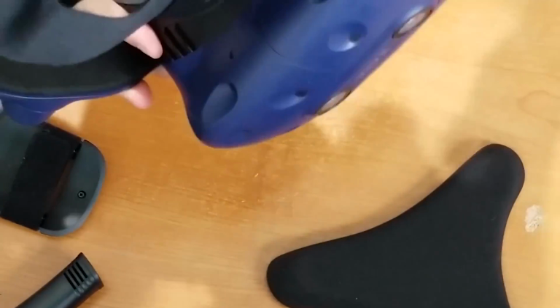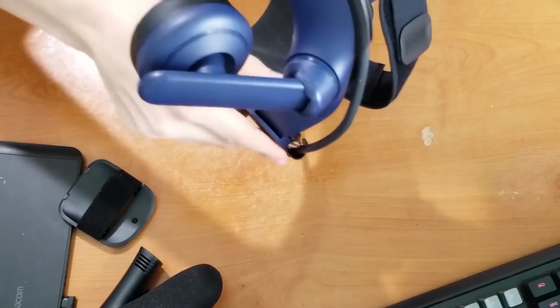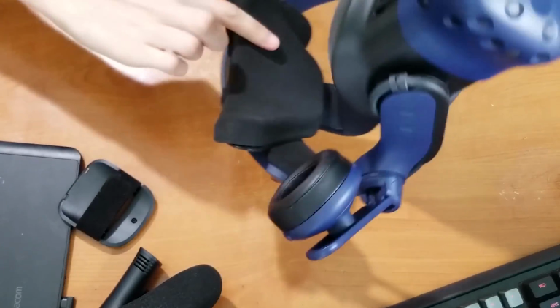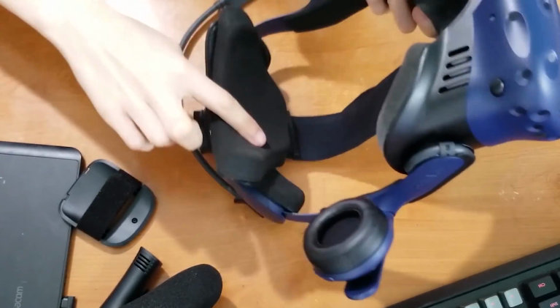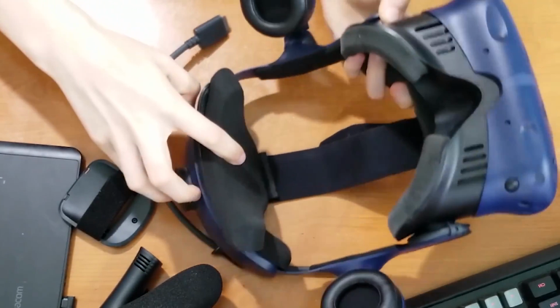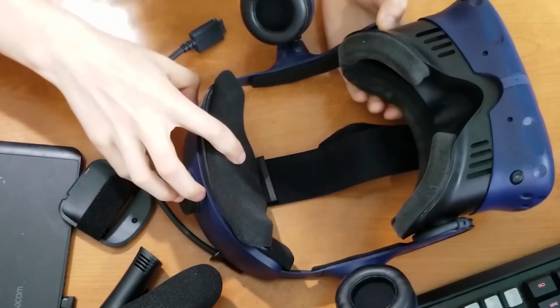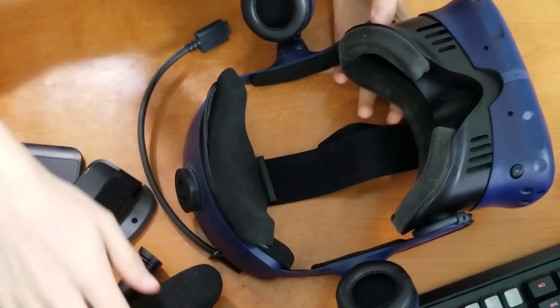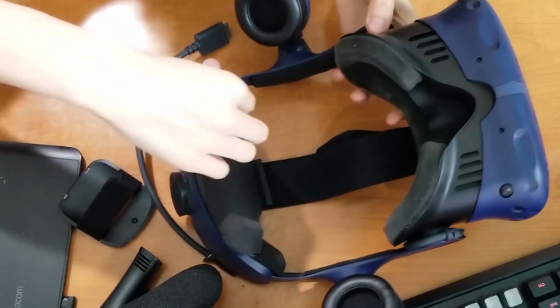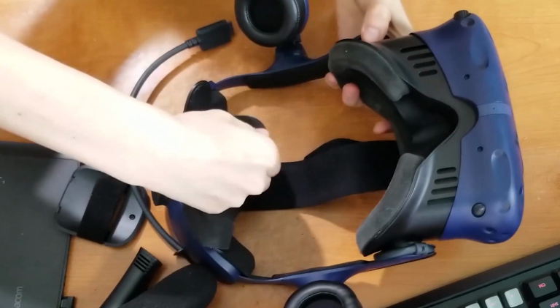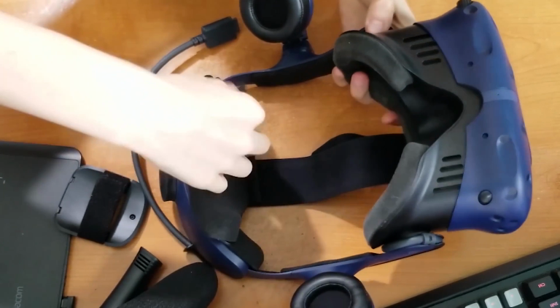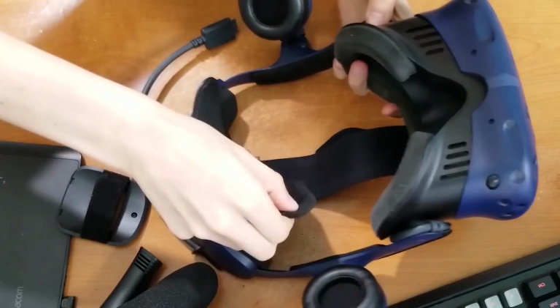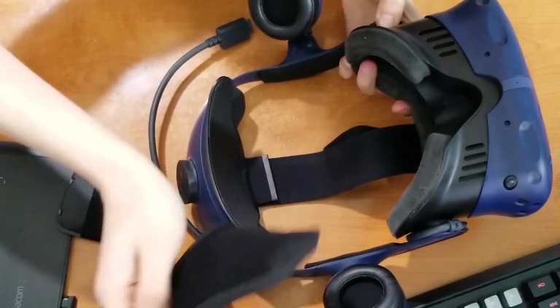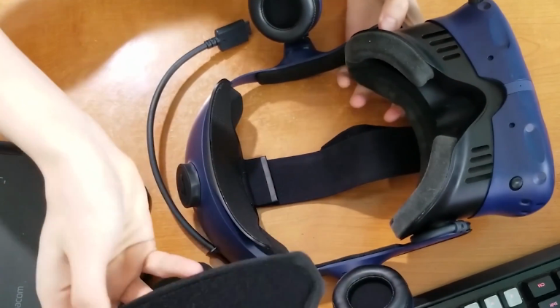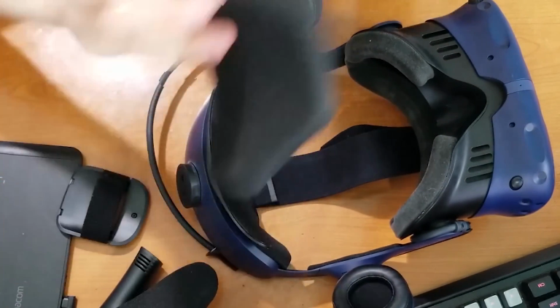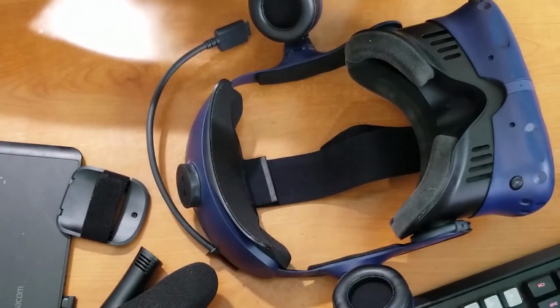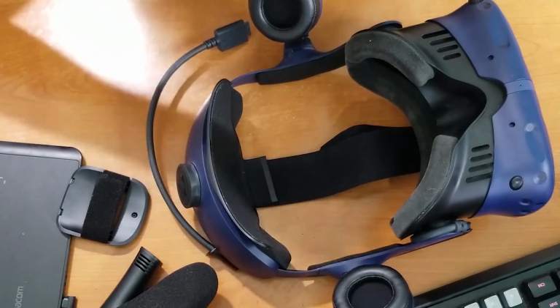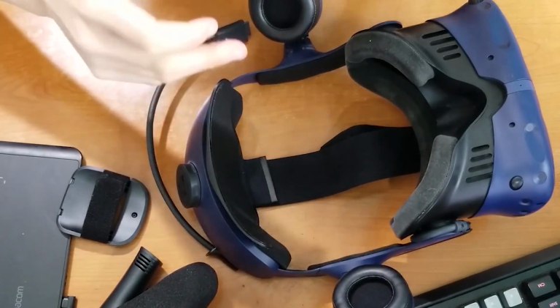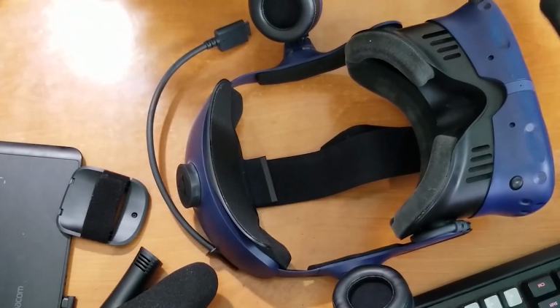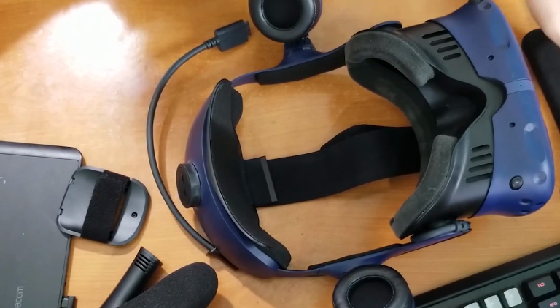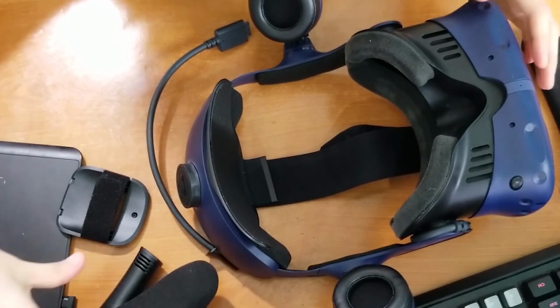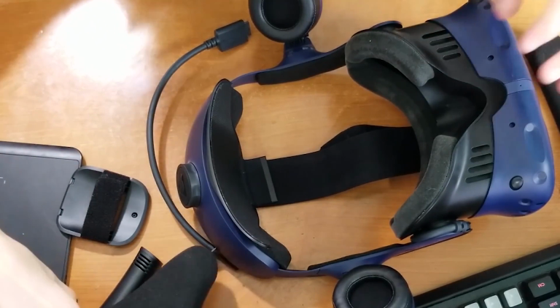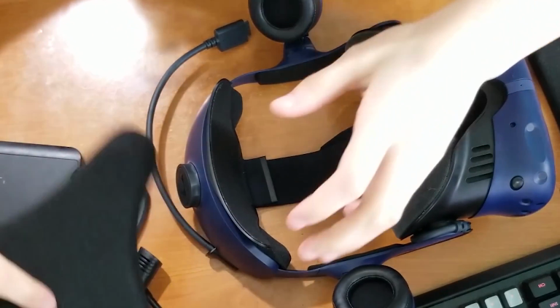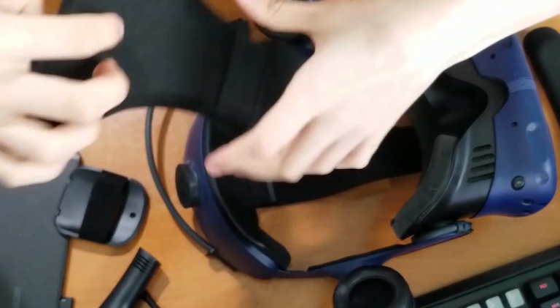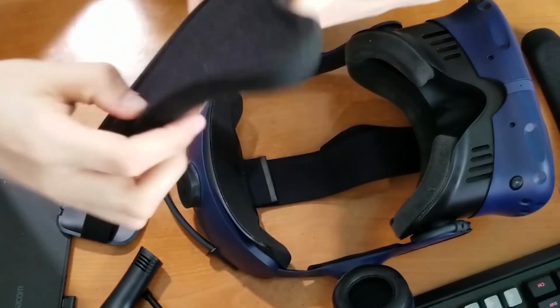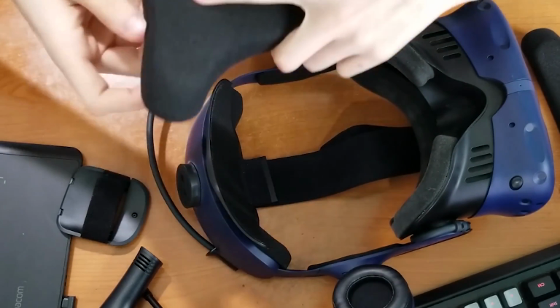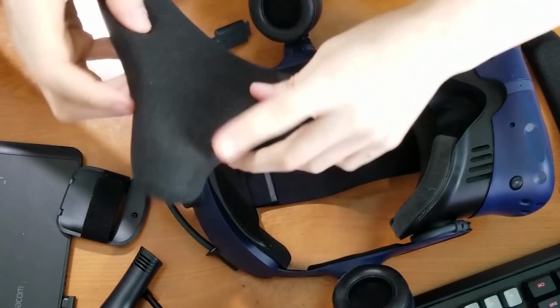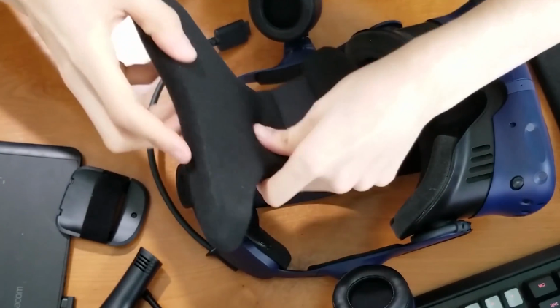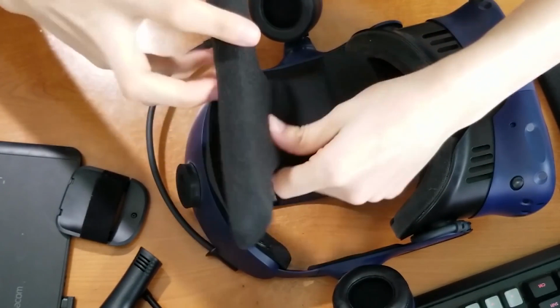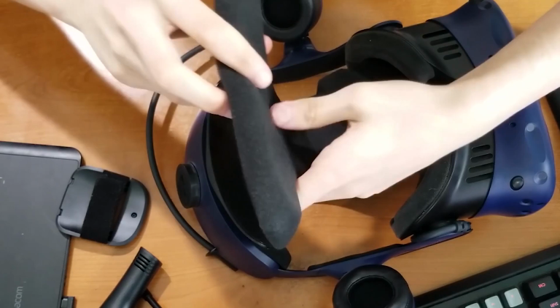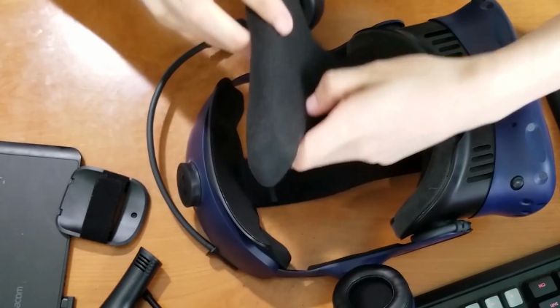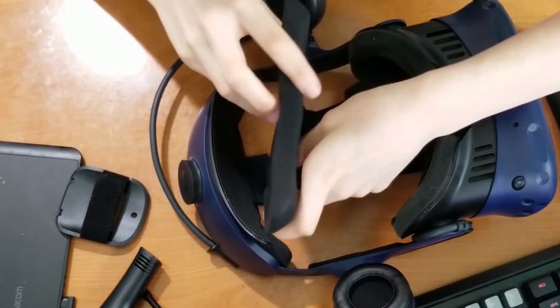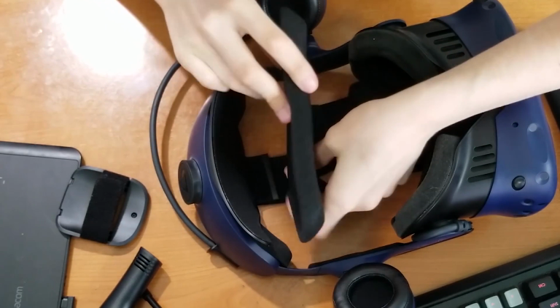Now we are going to remove the back head cushion — peel it off. And you are going to get the new cushion. Just line it up until you feel comfortable with it.